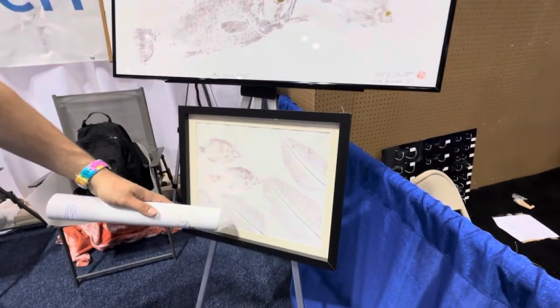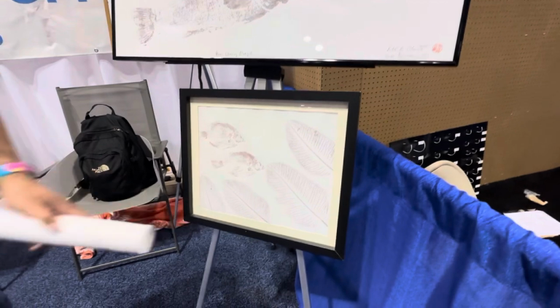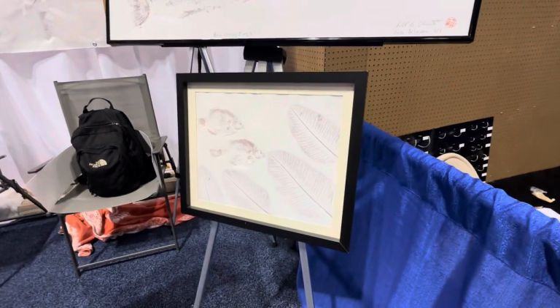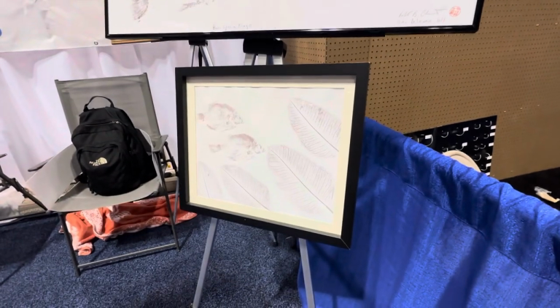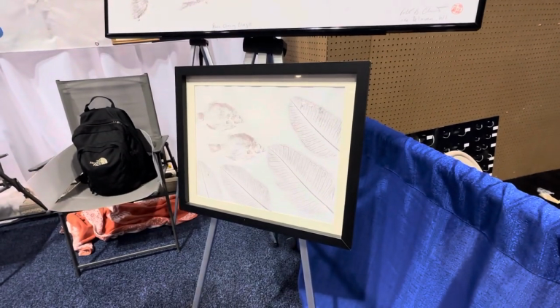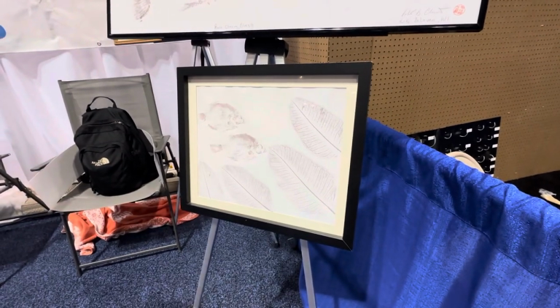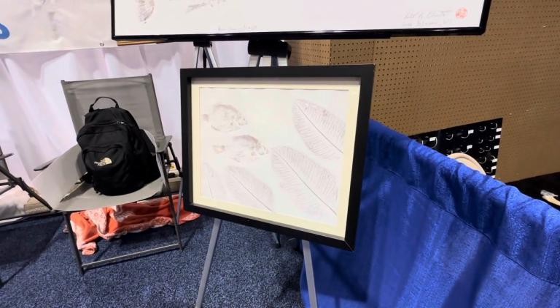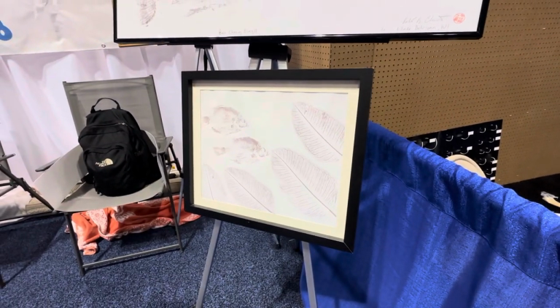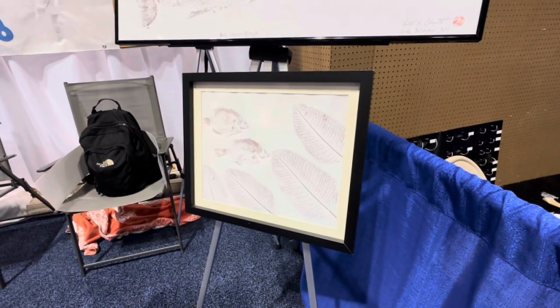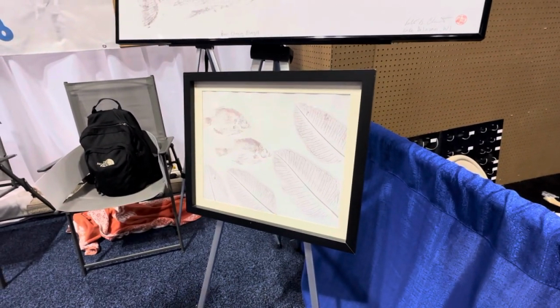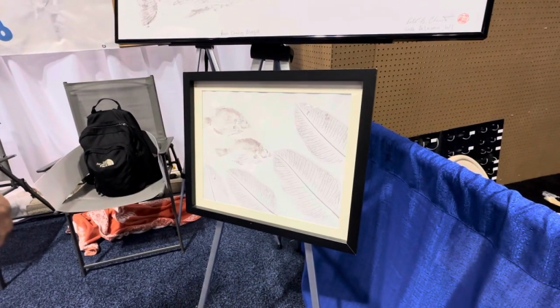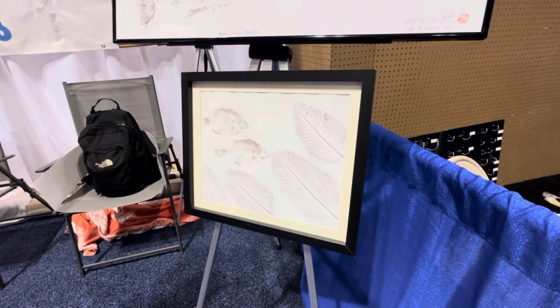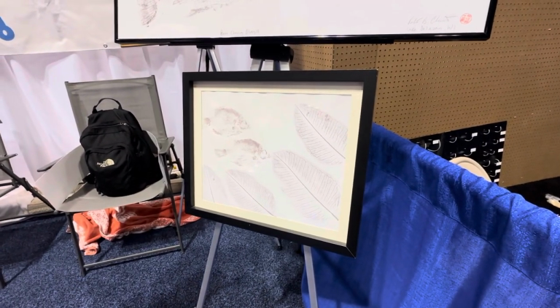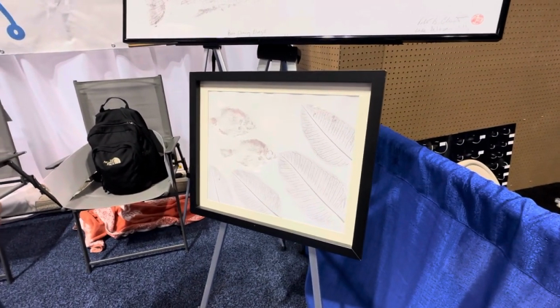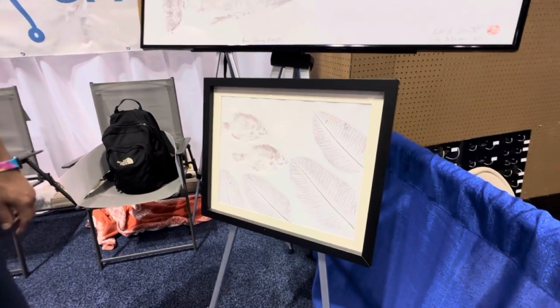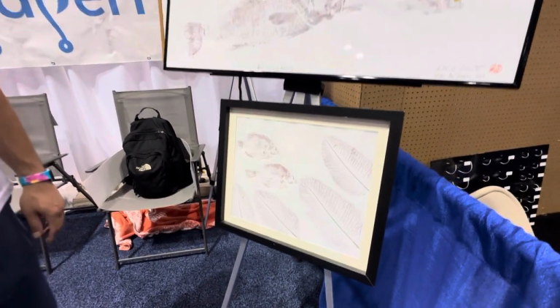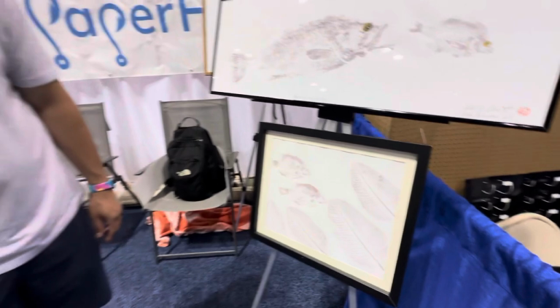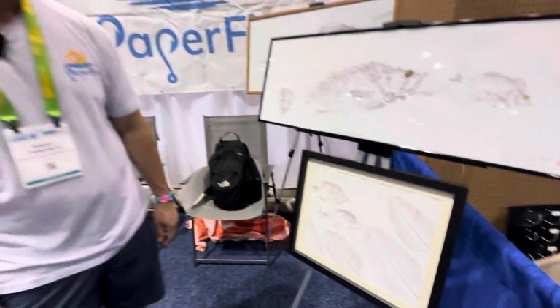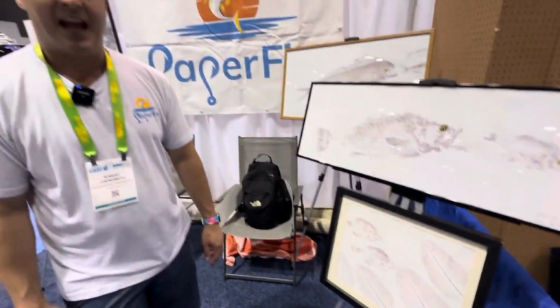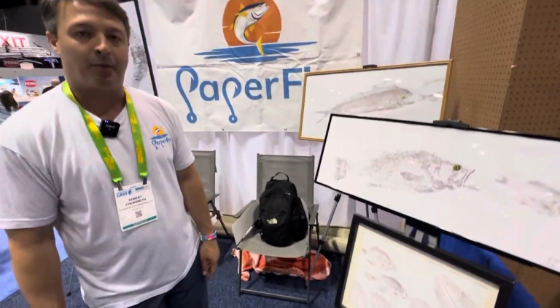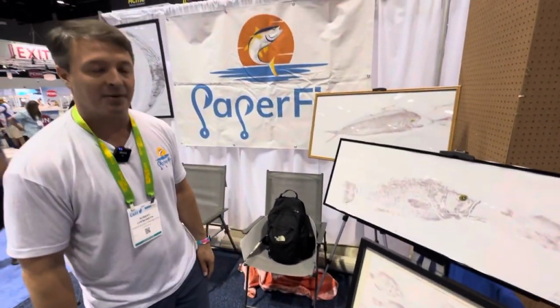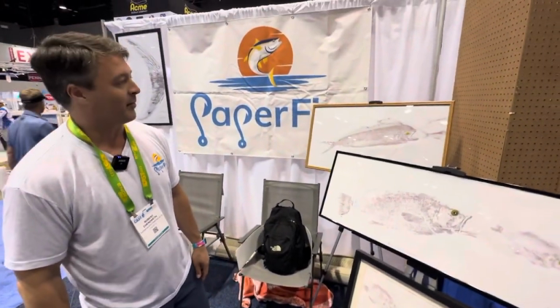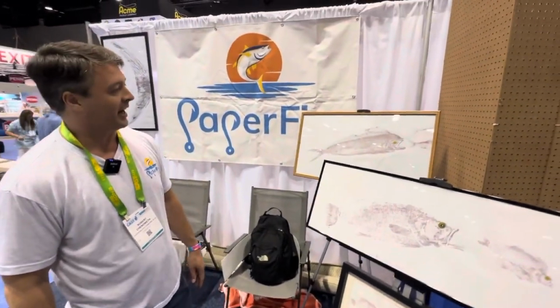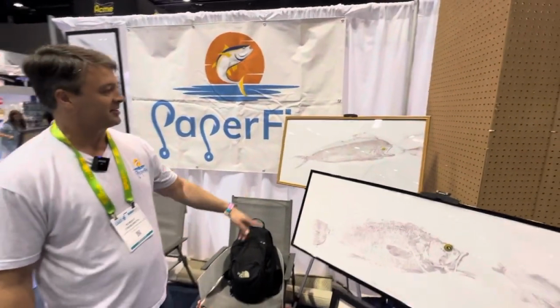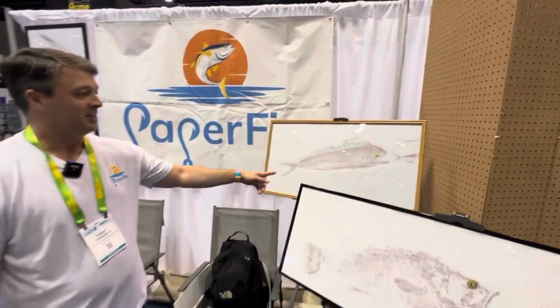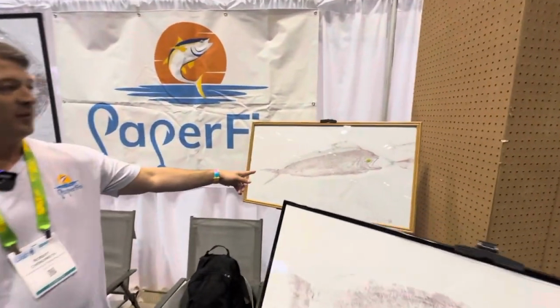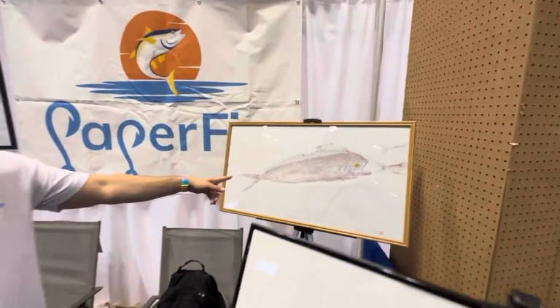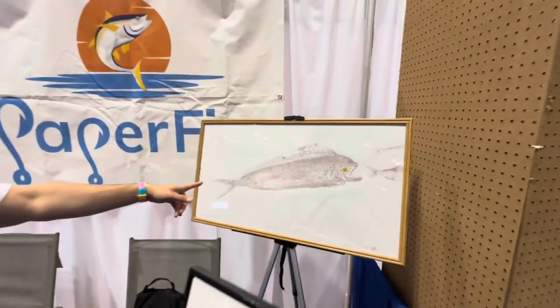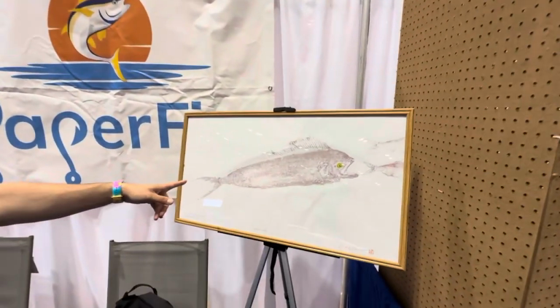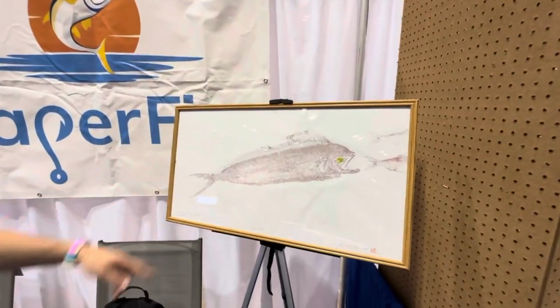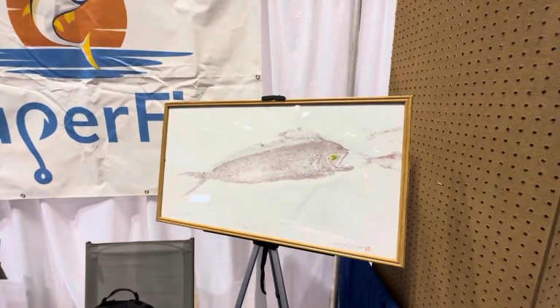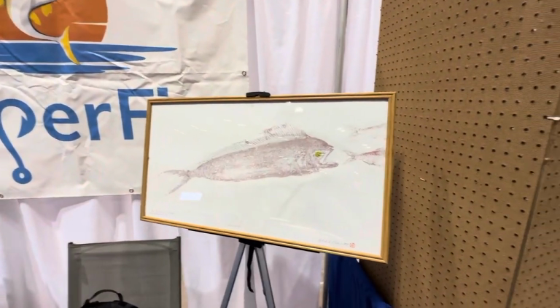You can also do leaves, so it doesn't have to just be fish. This will print almost anything you put the solution on and press the paper against. We've got a mahi chasing bait here.